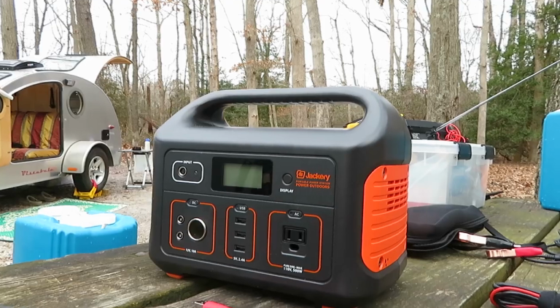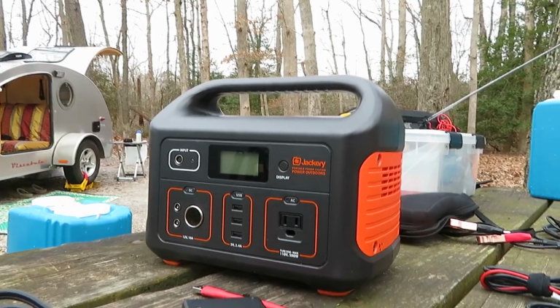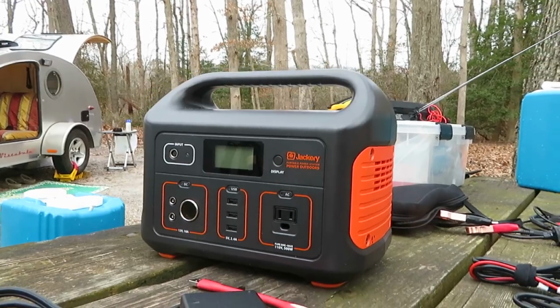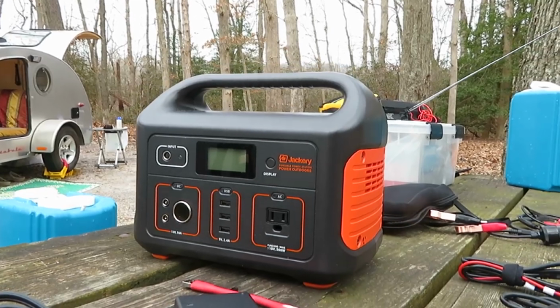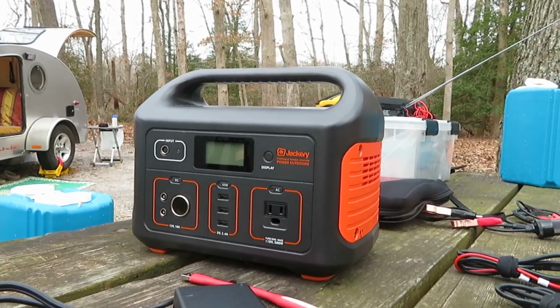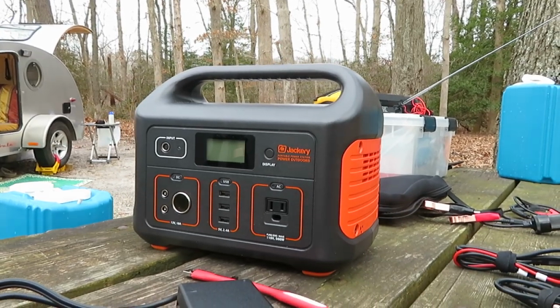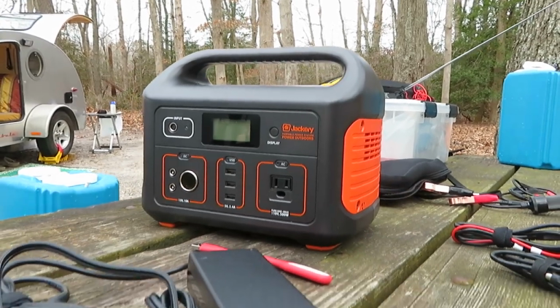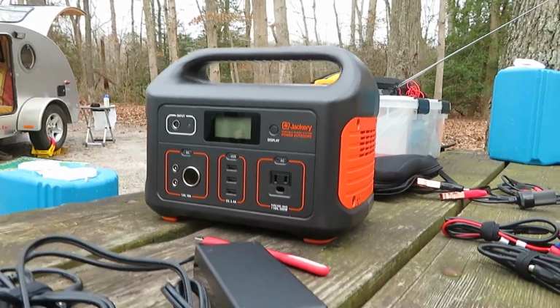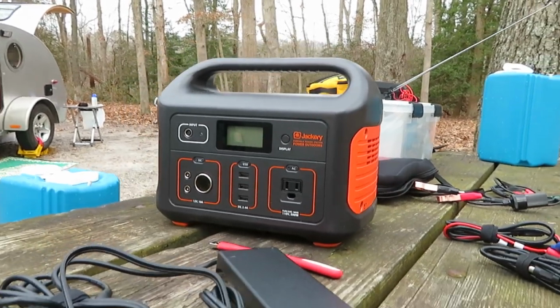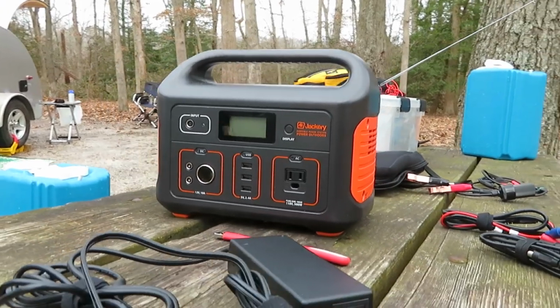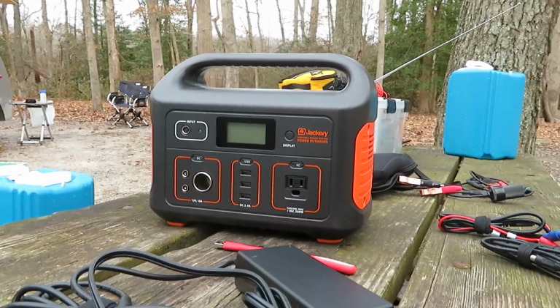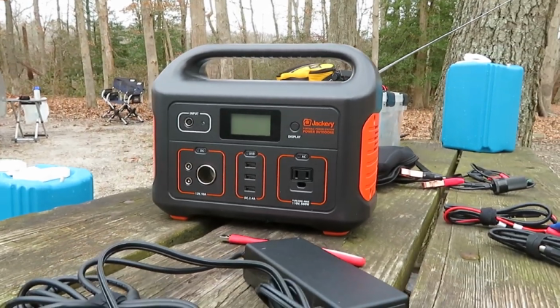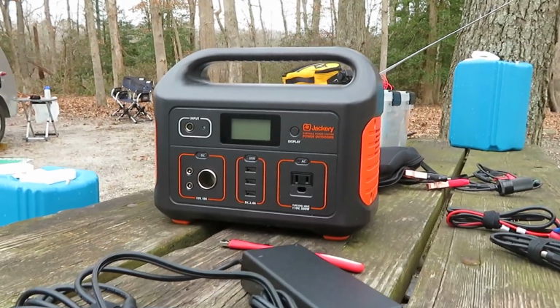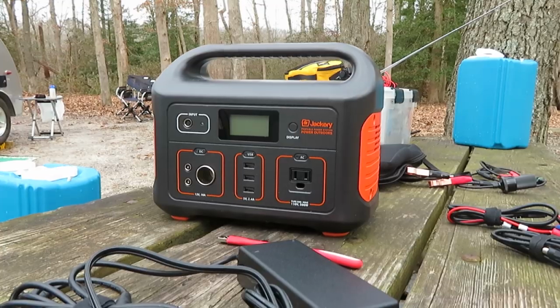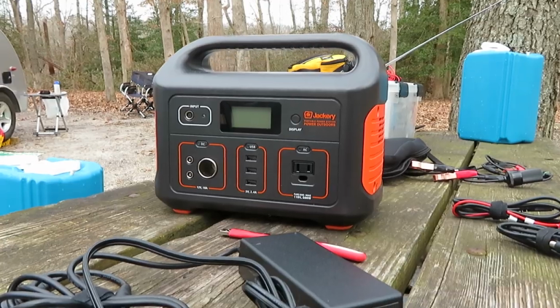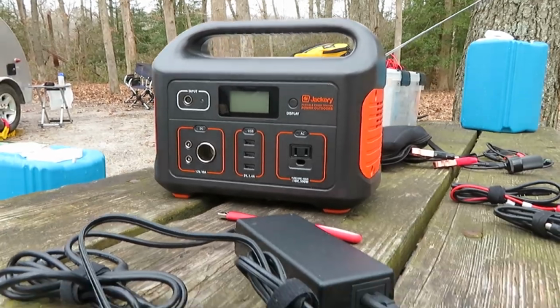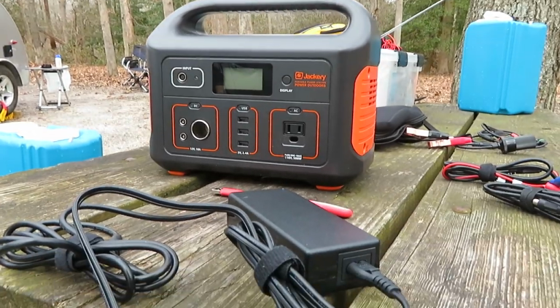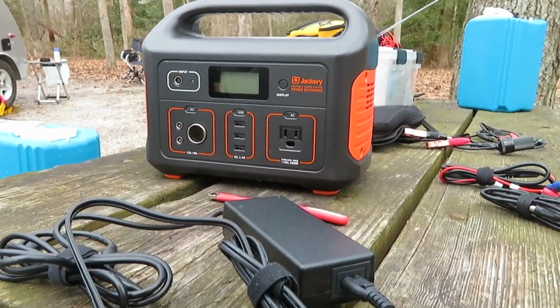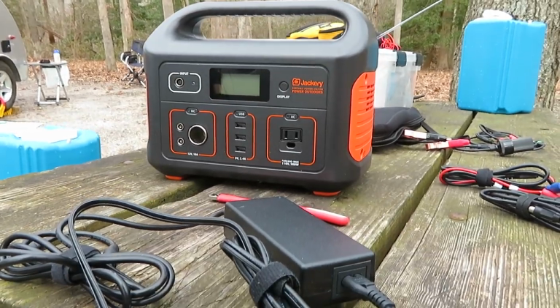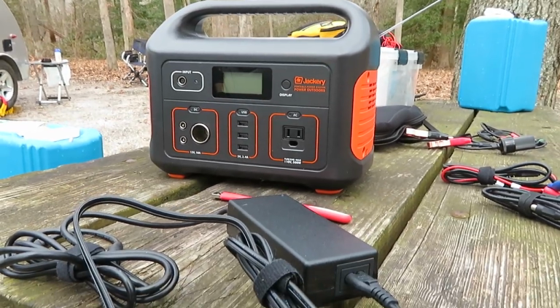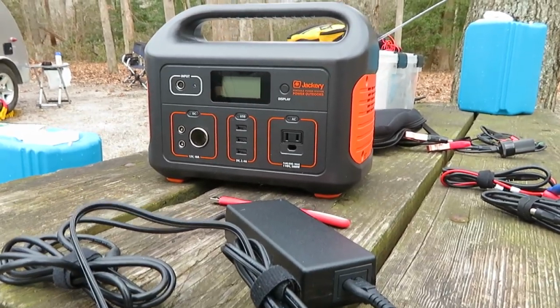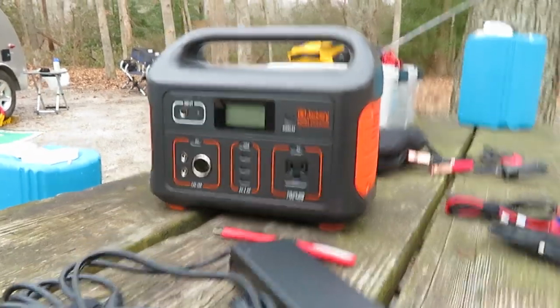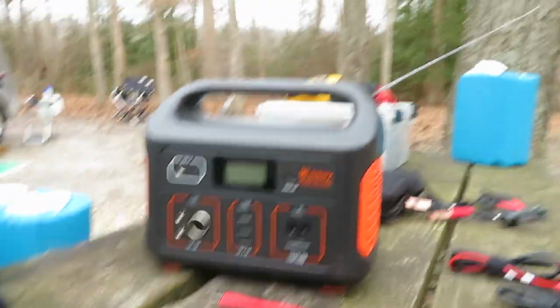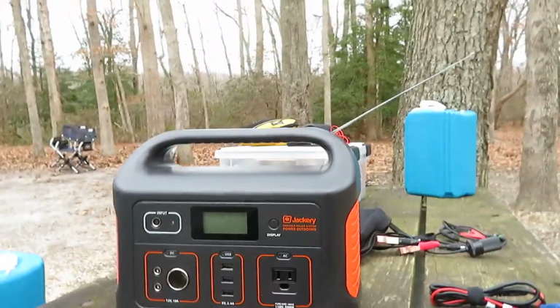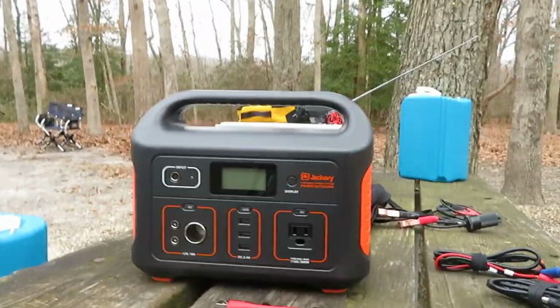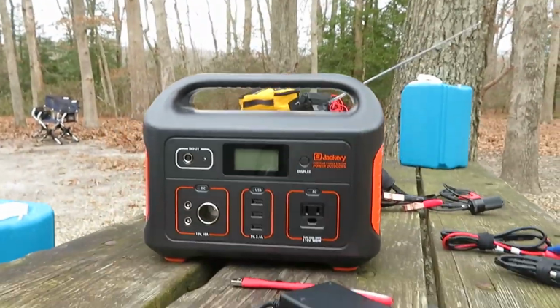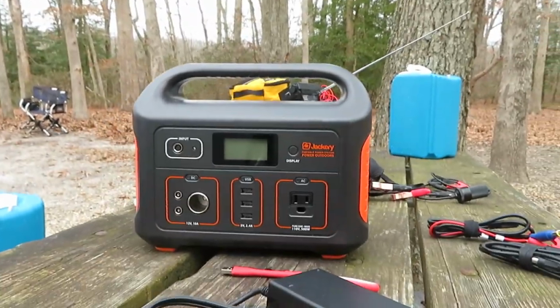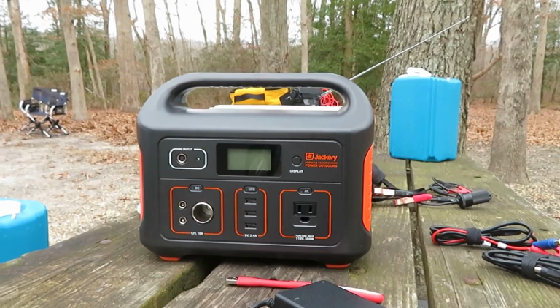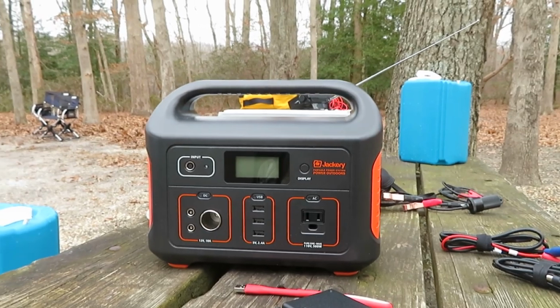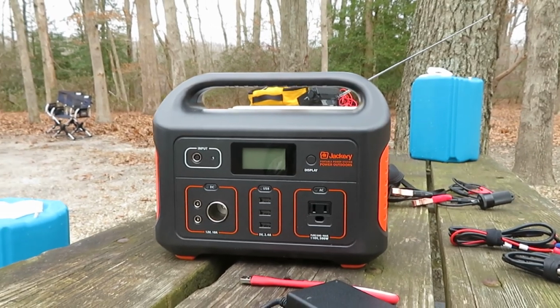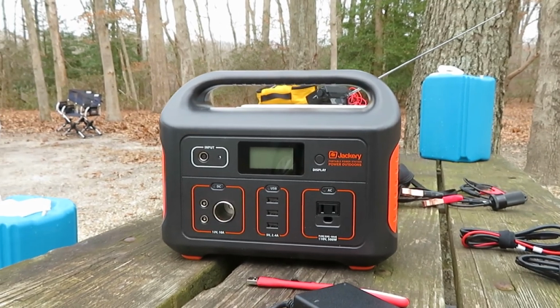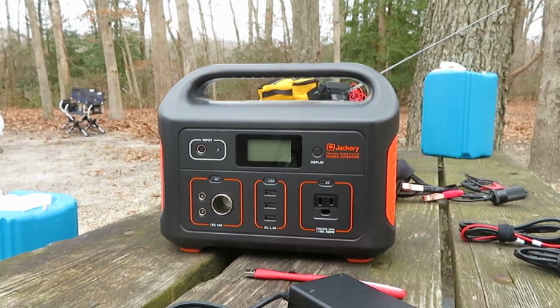So this is a Jackery 500. I've been seeing these all over the web — they gave away a lot of them for review. And this one, 500 watts.